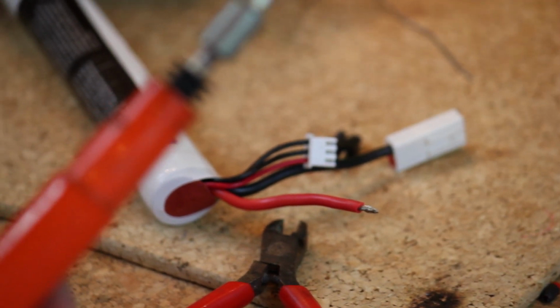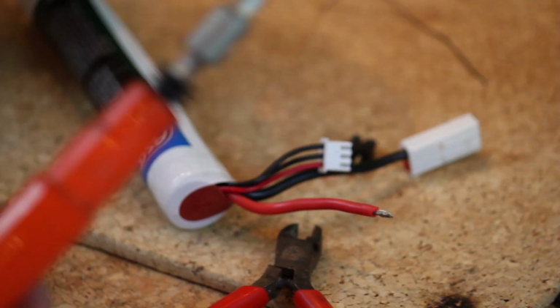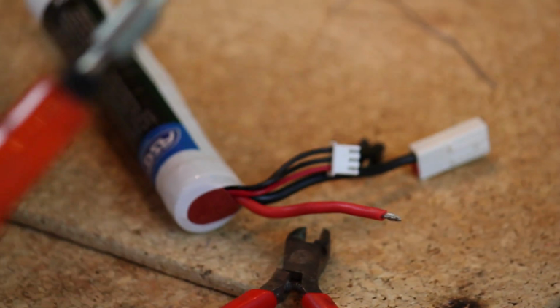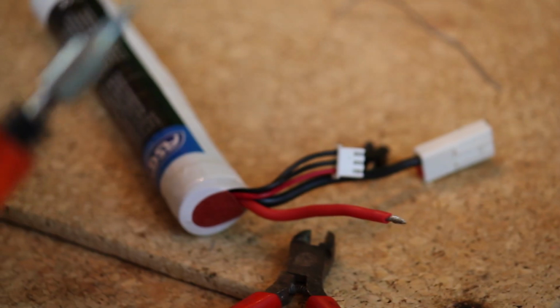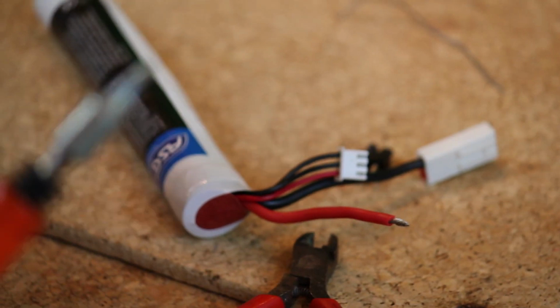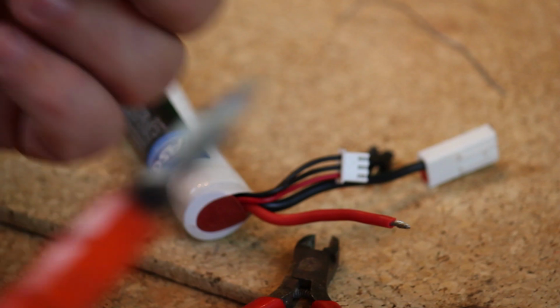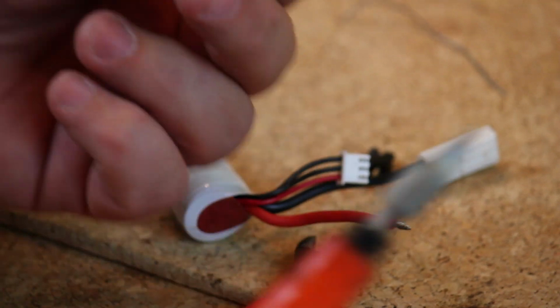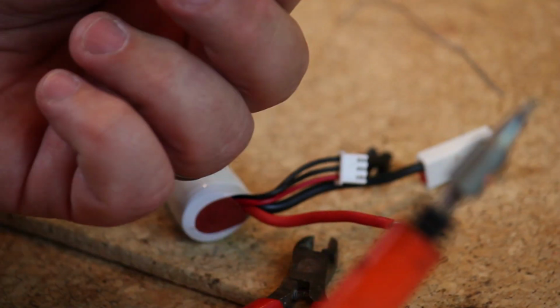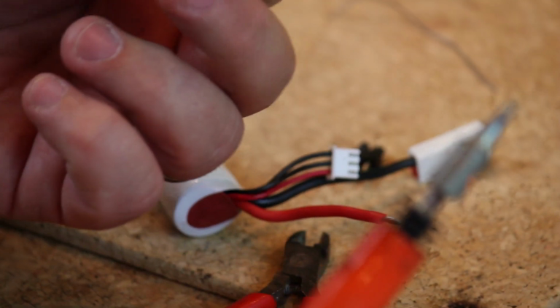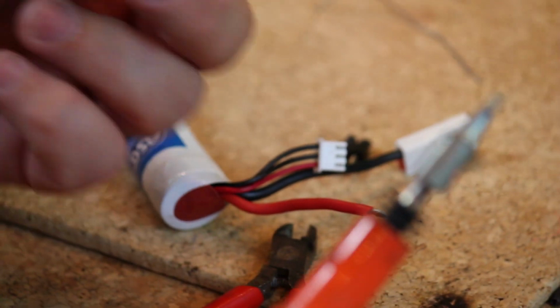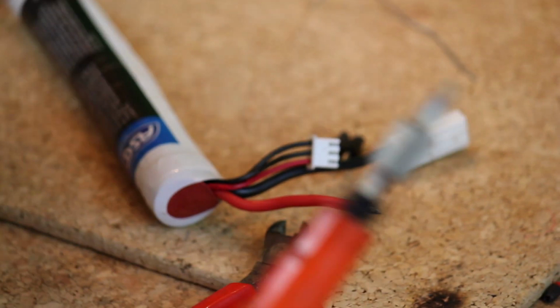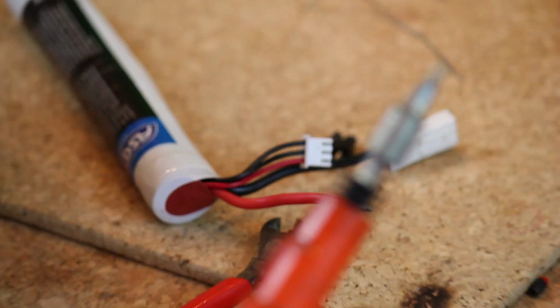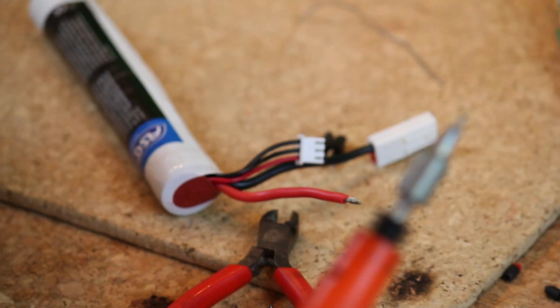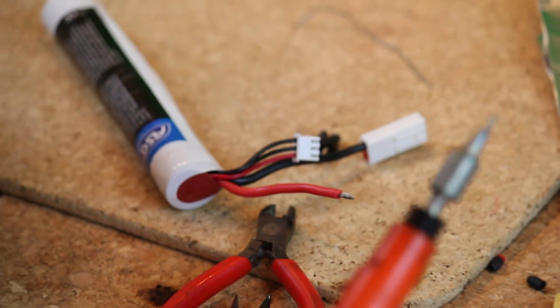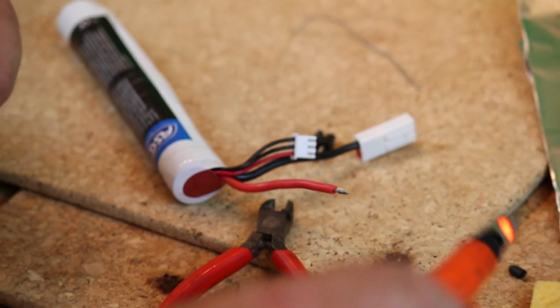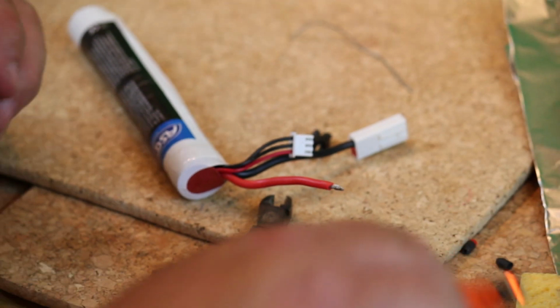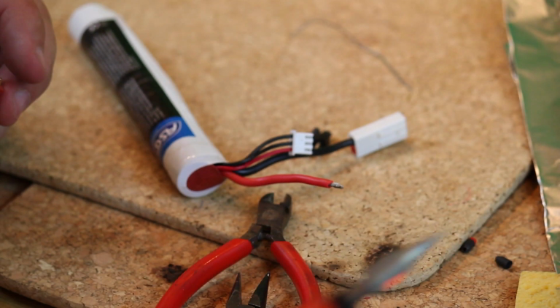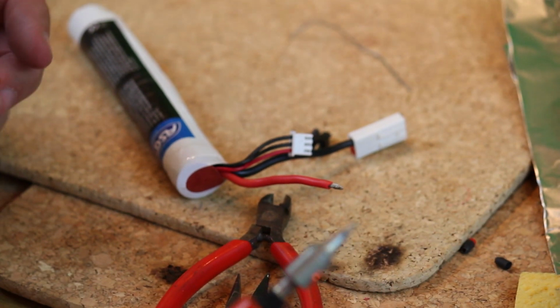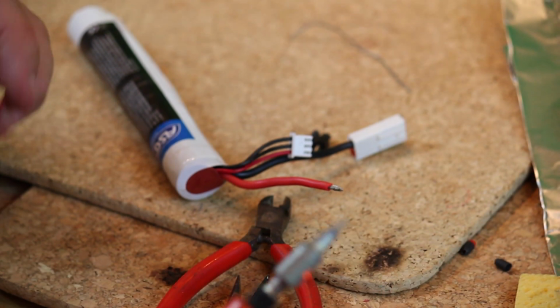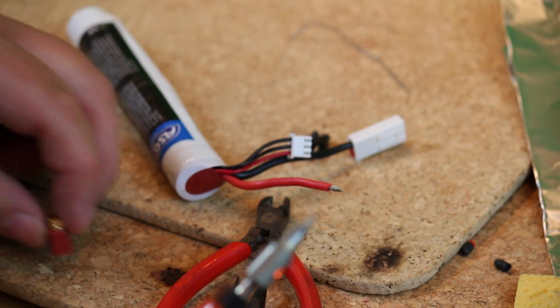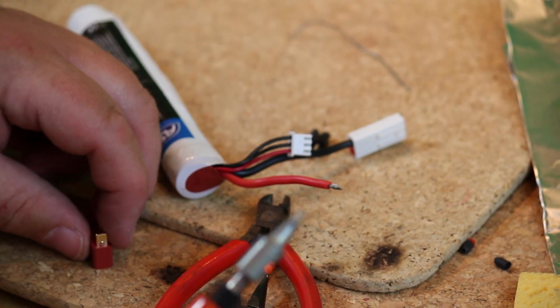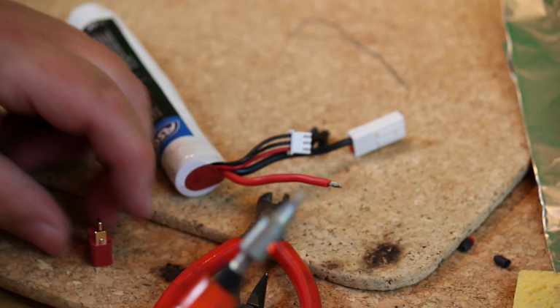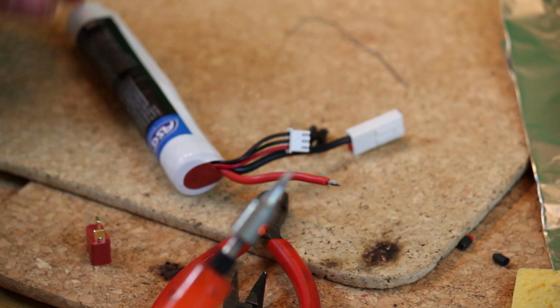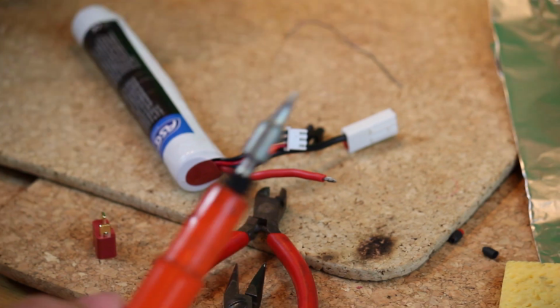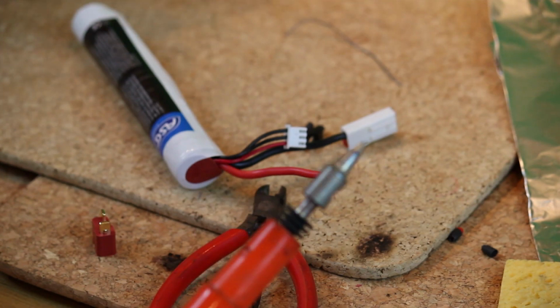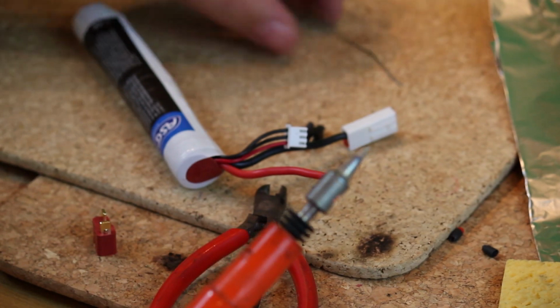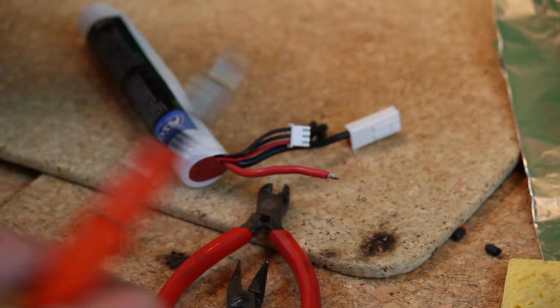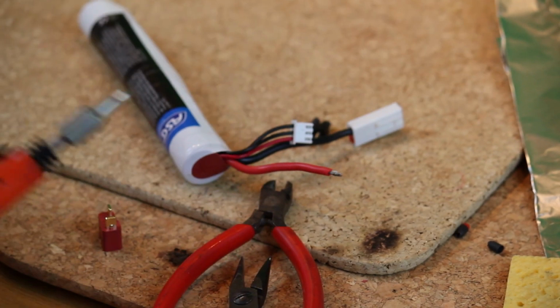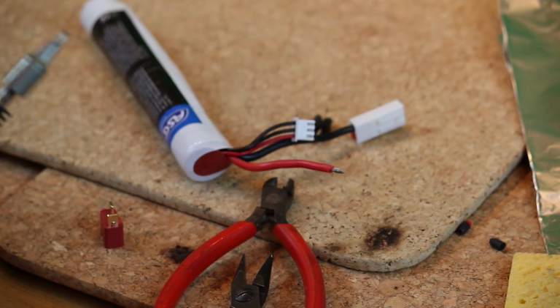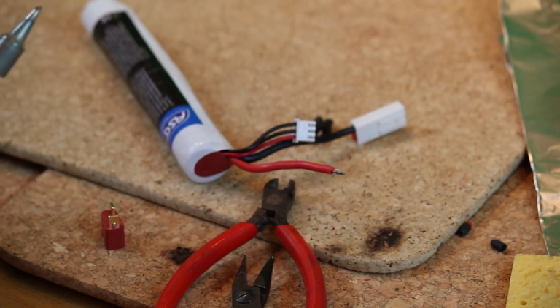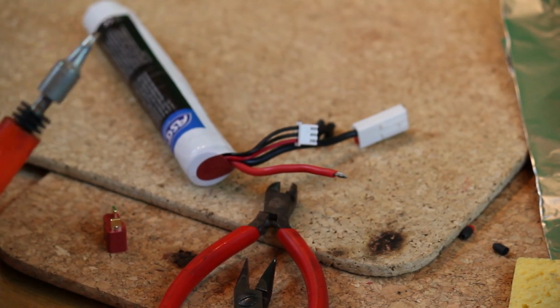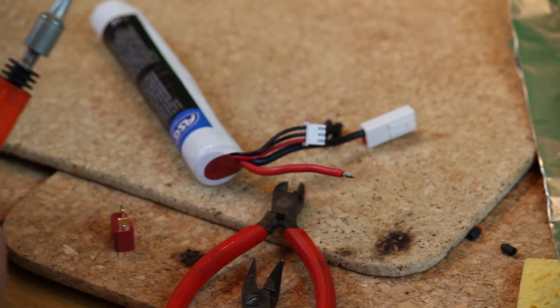Now I want to do the same on the female Dean's connector — tin the connectors, tin the spade ends.